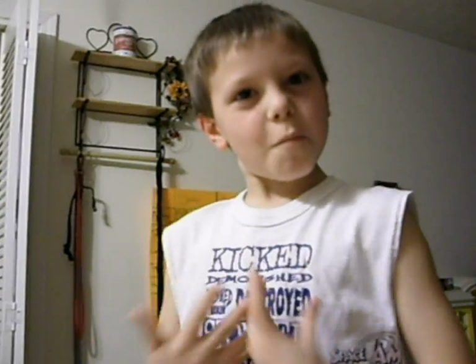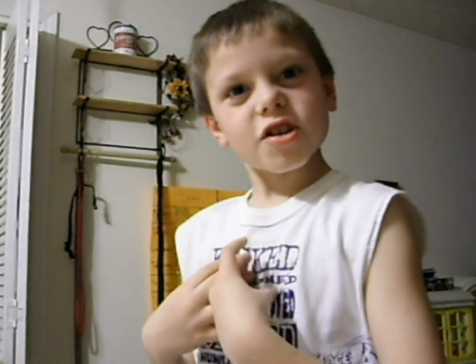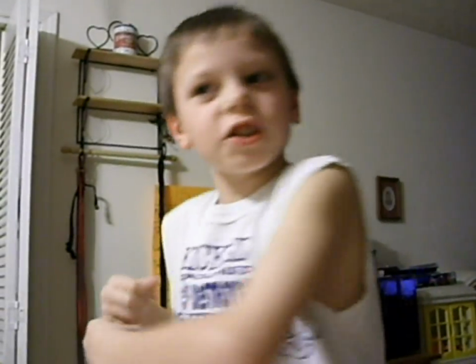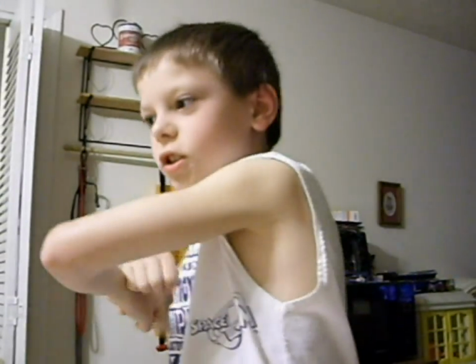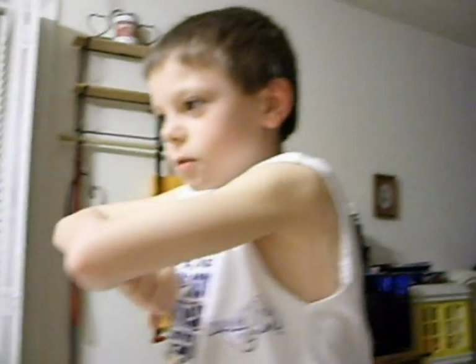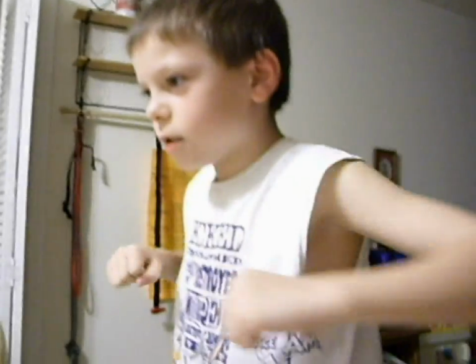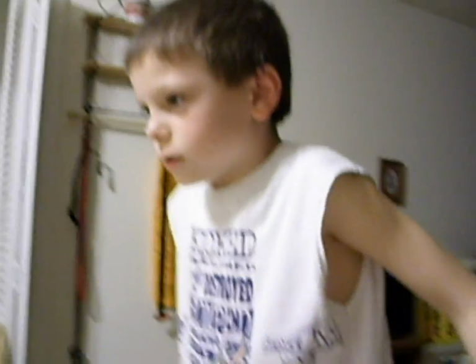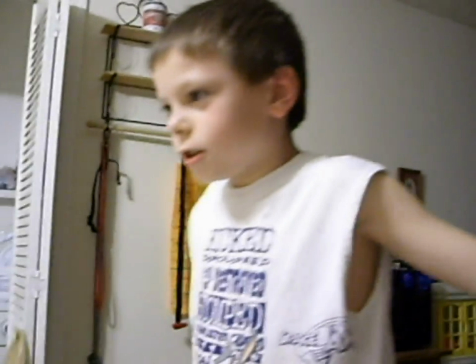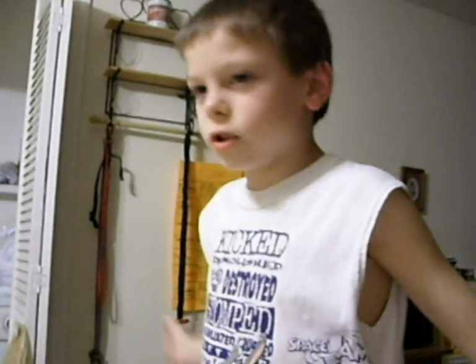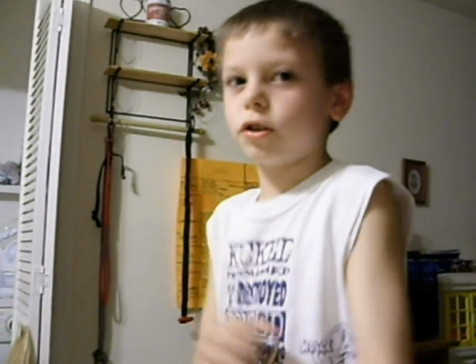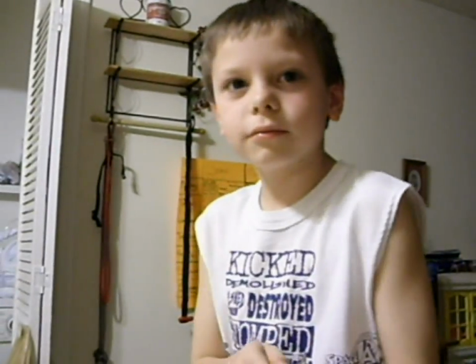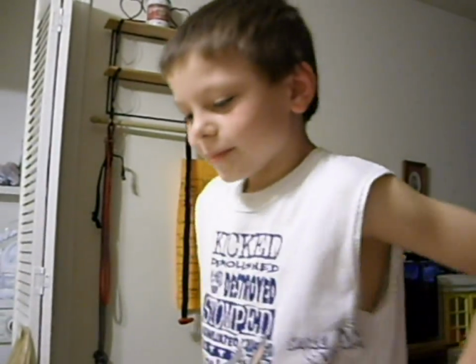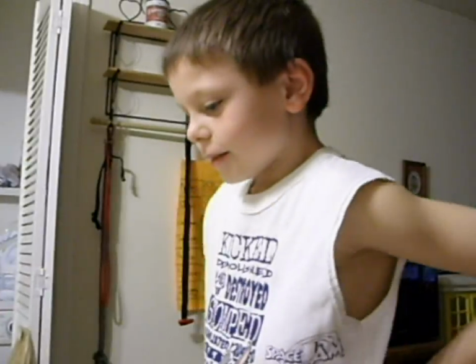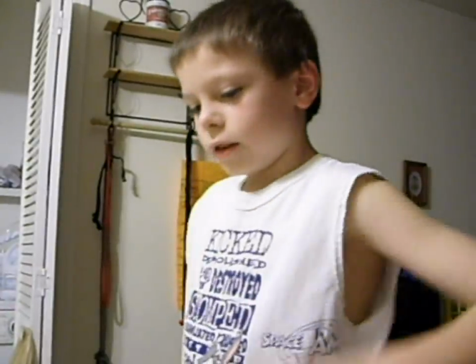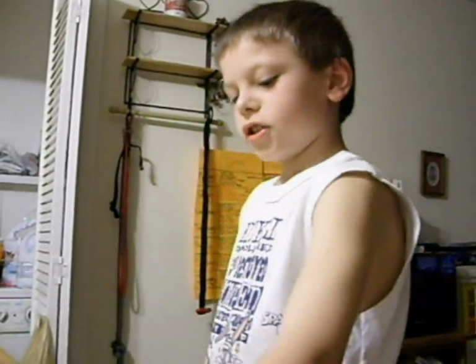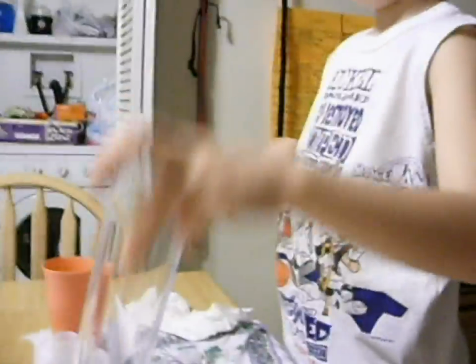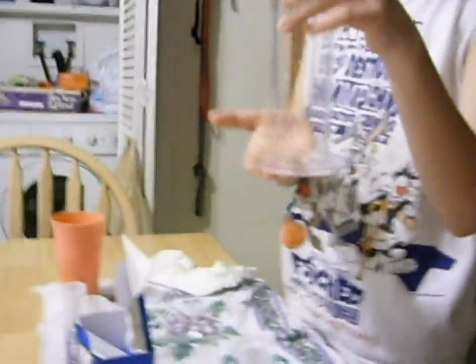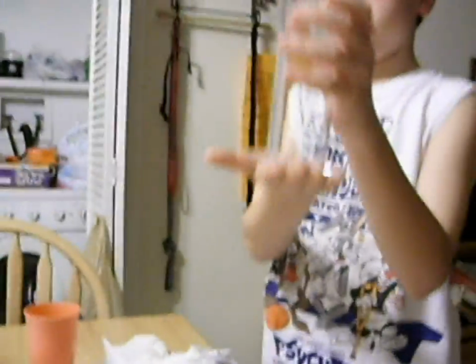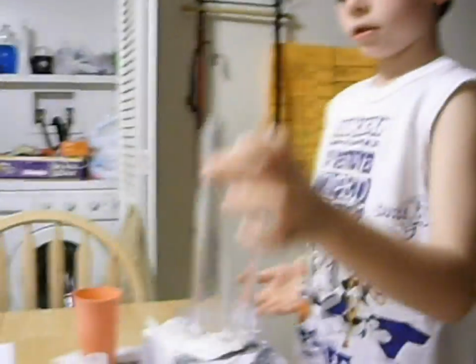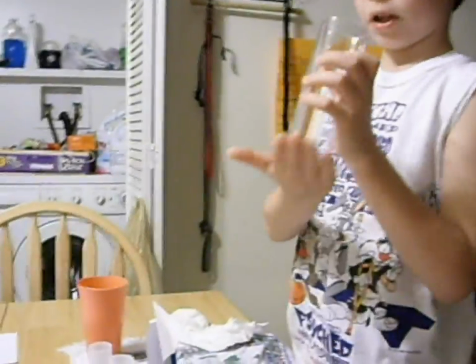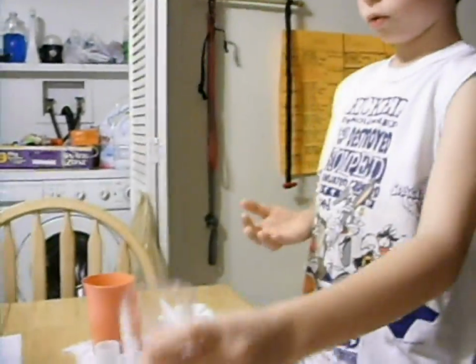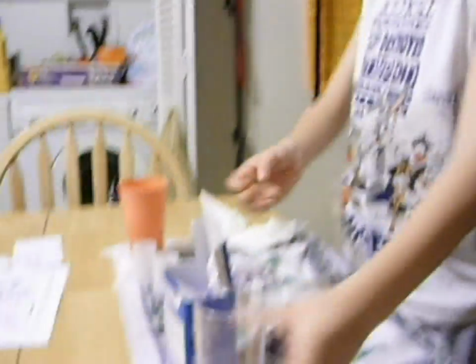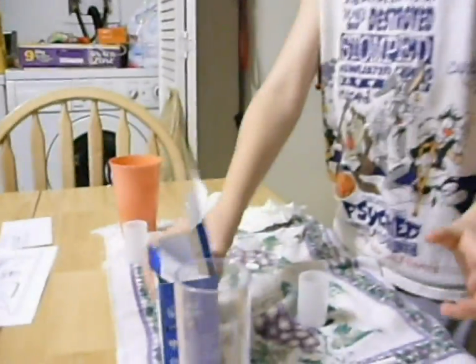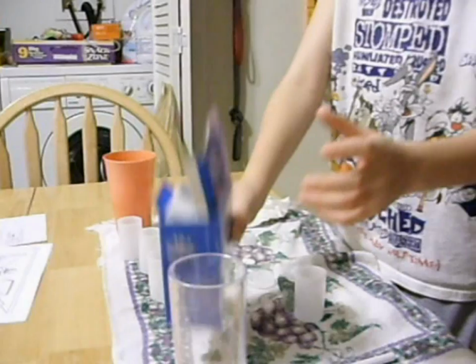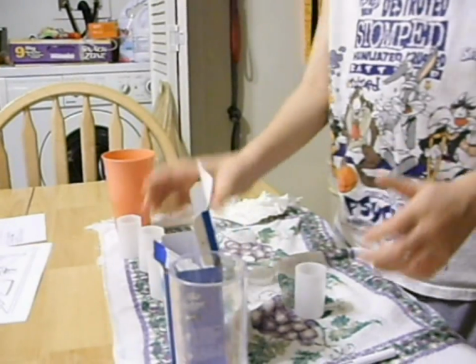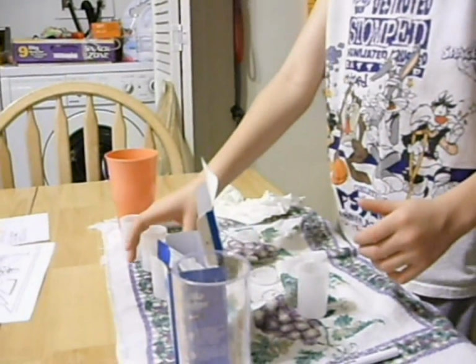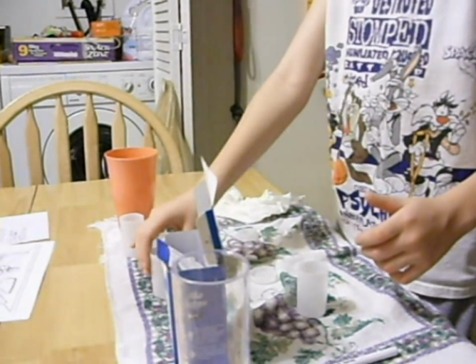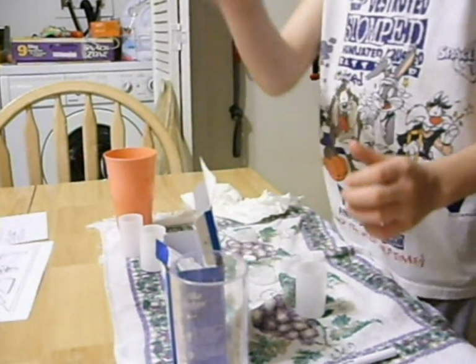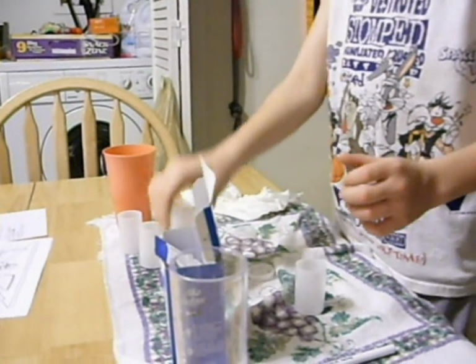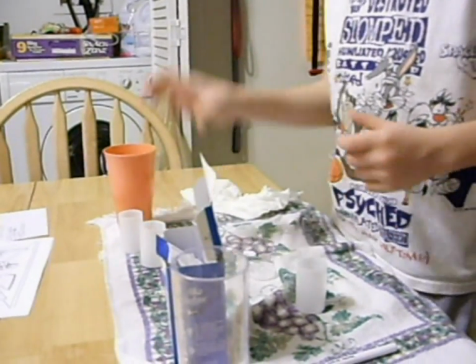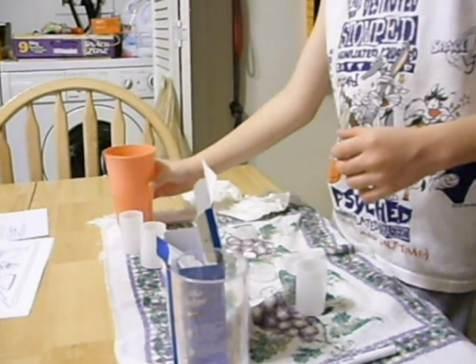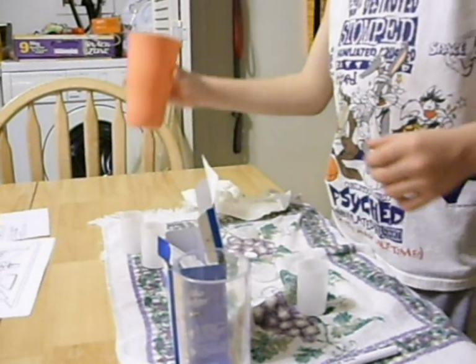The Magnificent Mad Scientist Kid Show. These are my science tools: the plastic tube, elke filter, film canister, and the water.